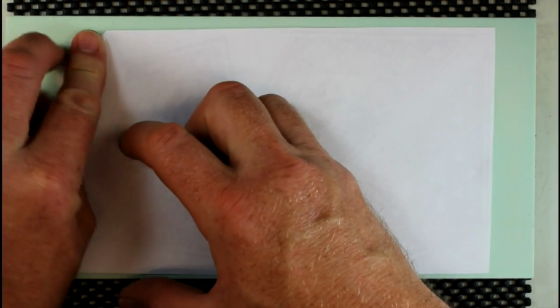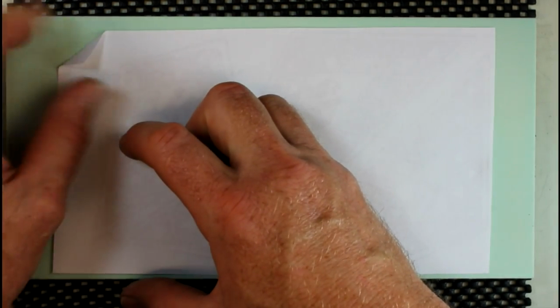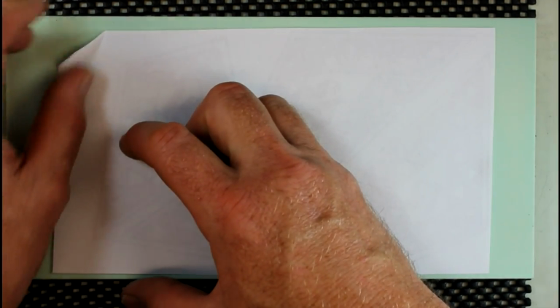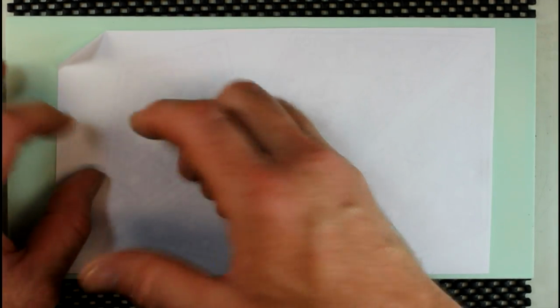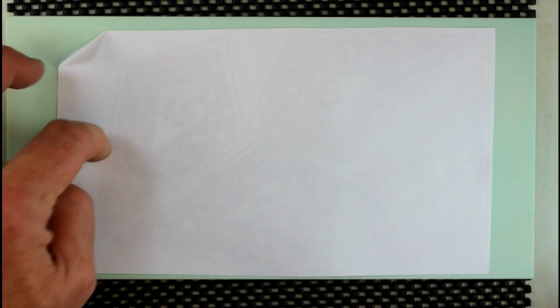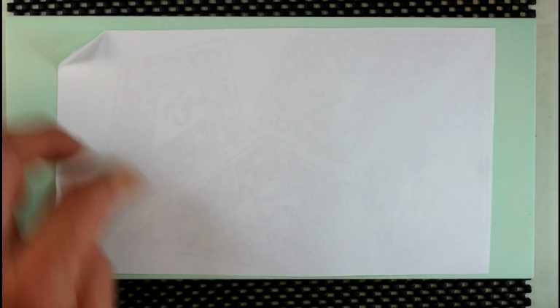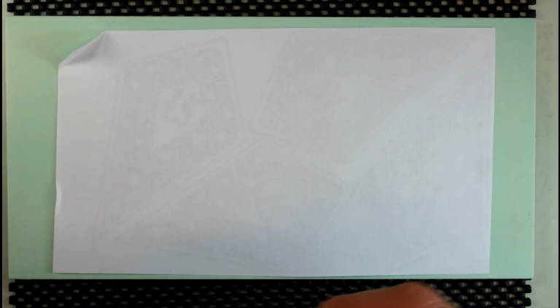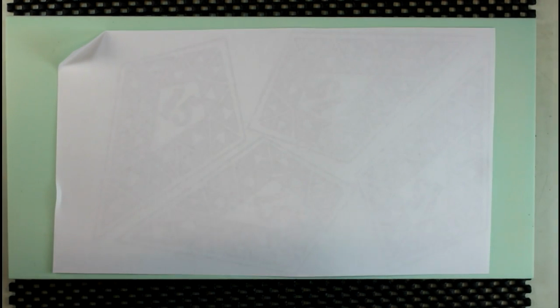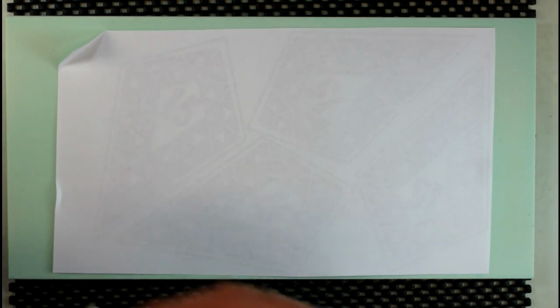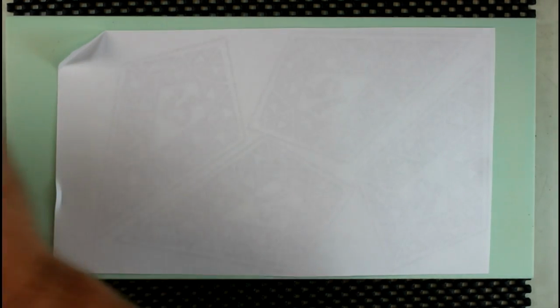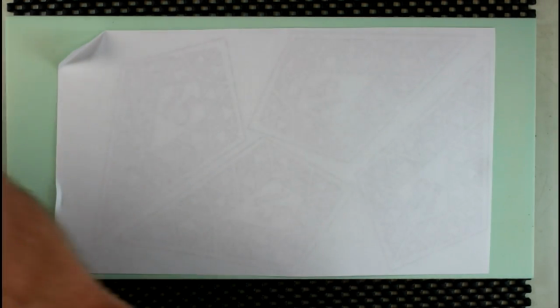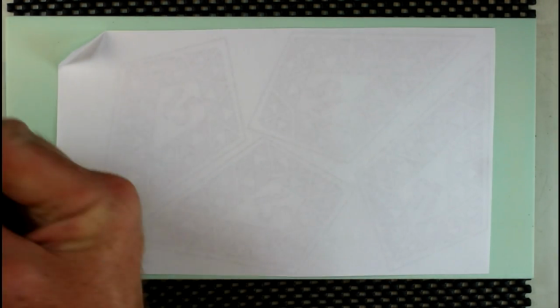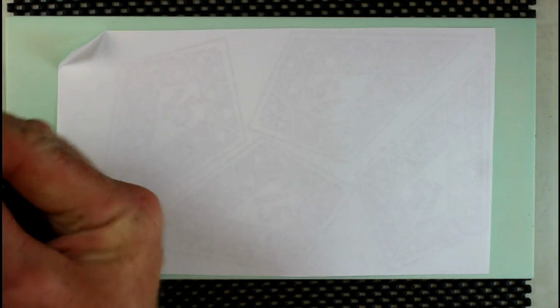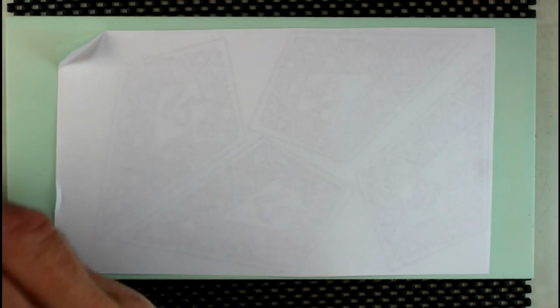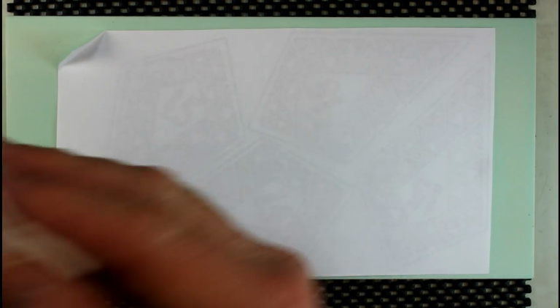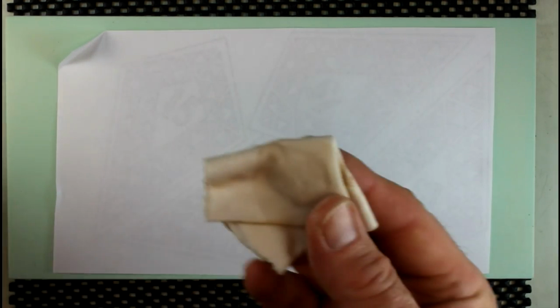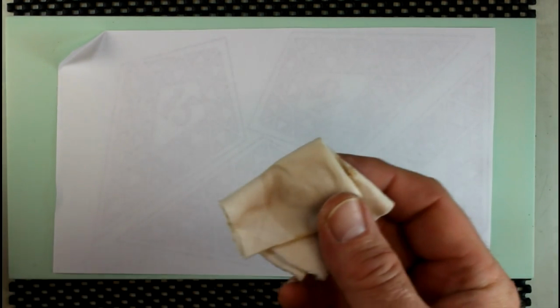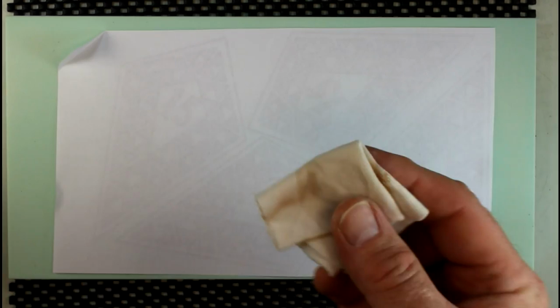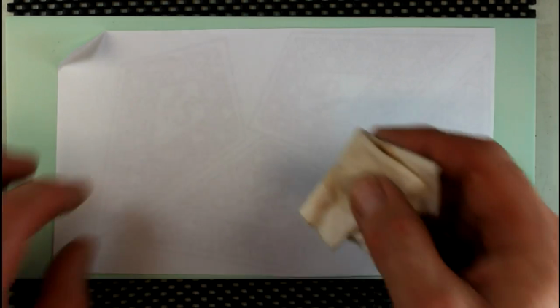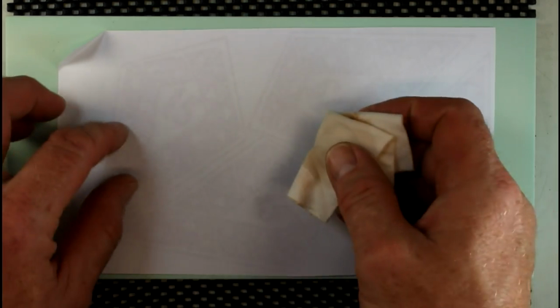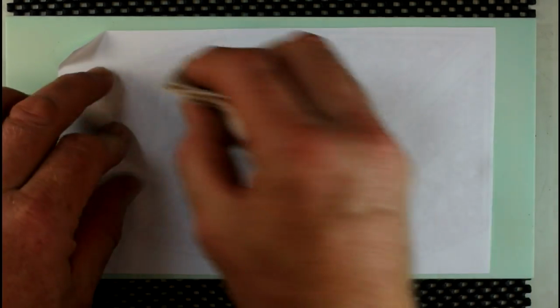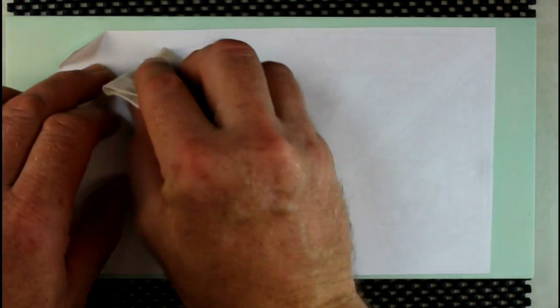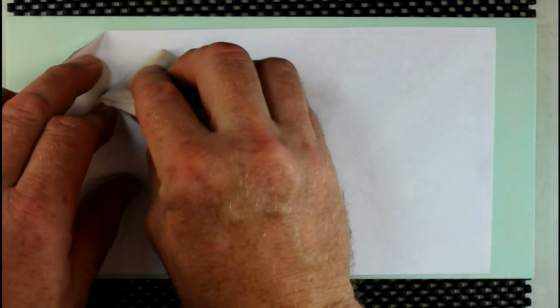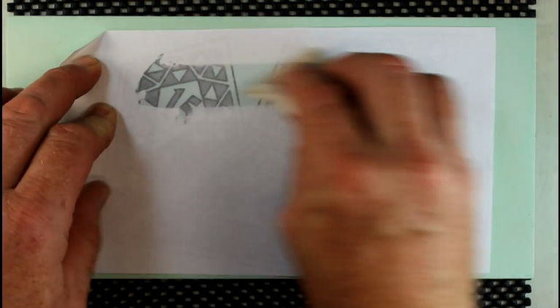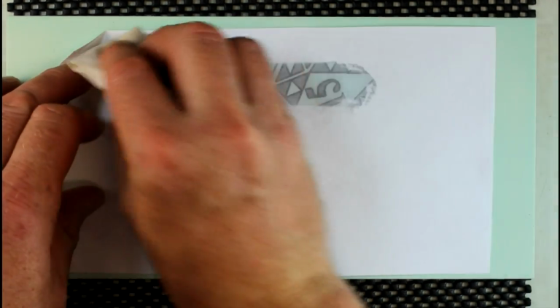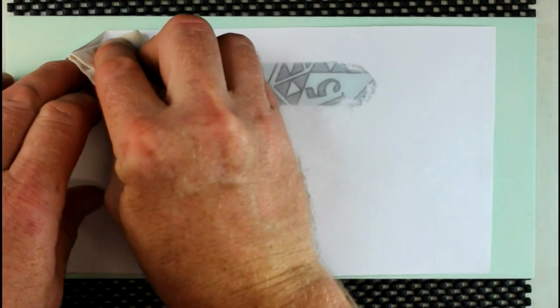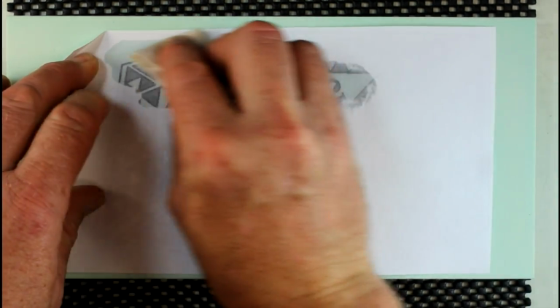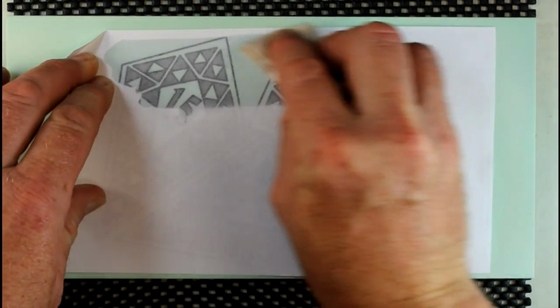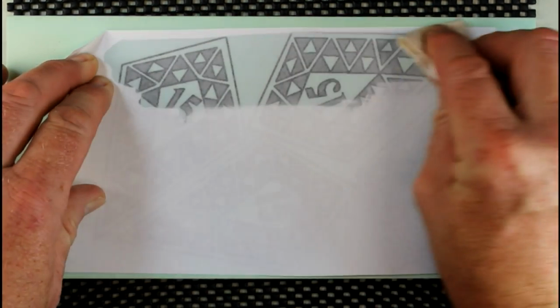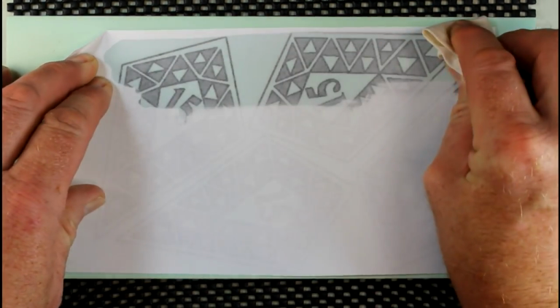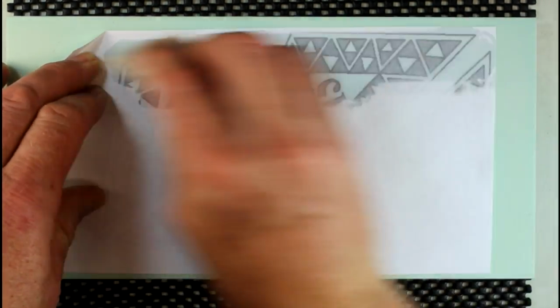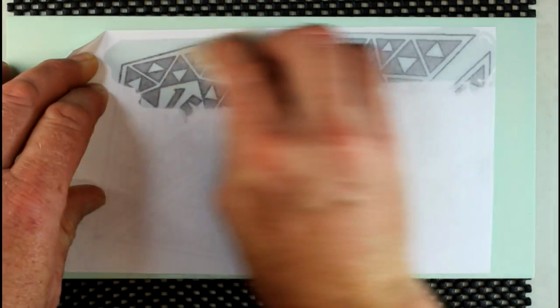Align your pattern on your easy board. I like to fold up a tab for easier removal. Dampen a rag with lacquer thinner and rub even pressure across the top of the pattern.